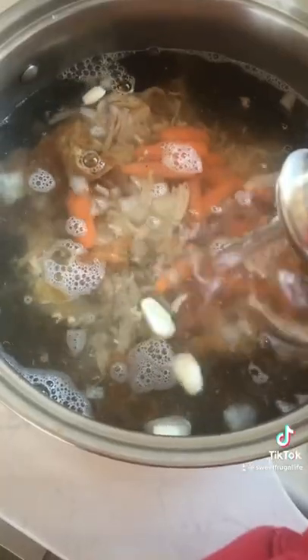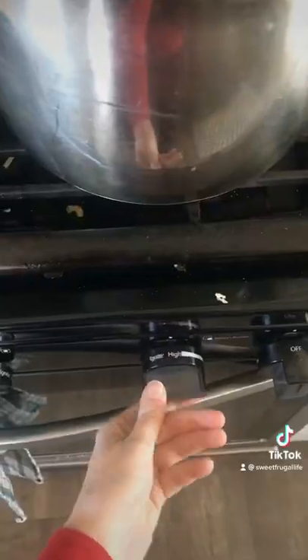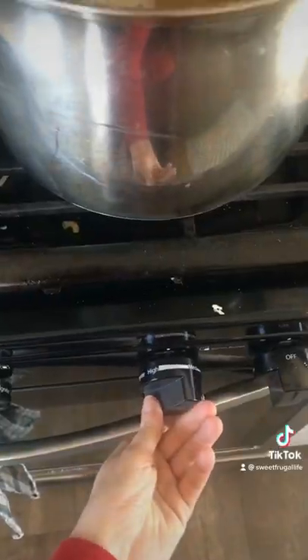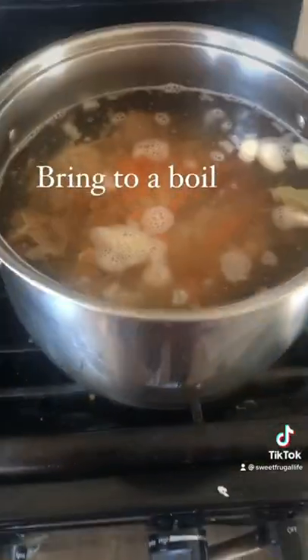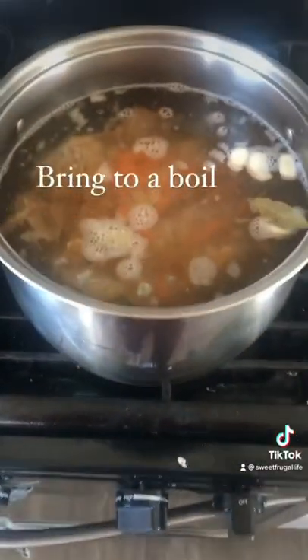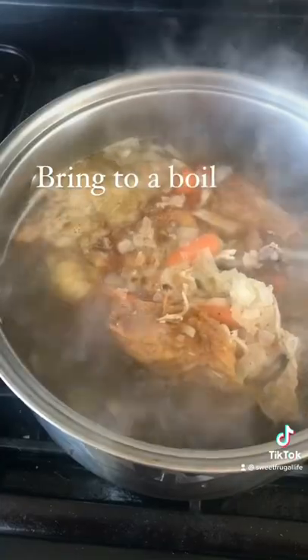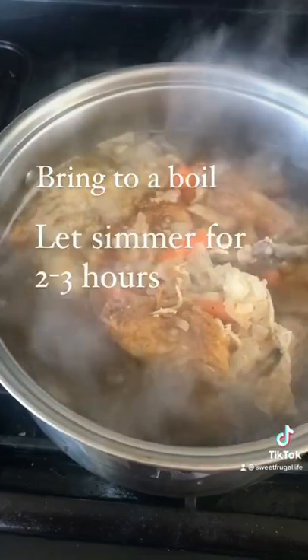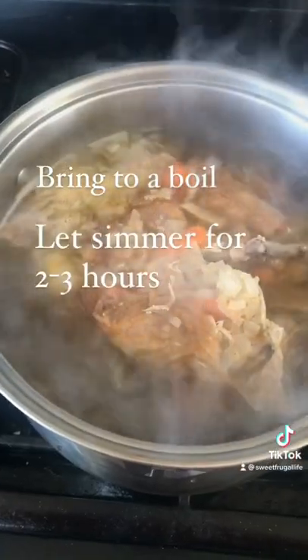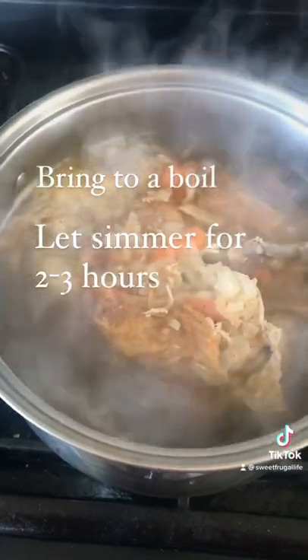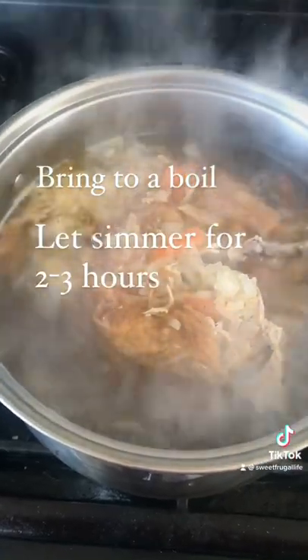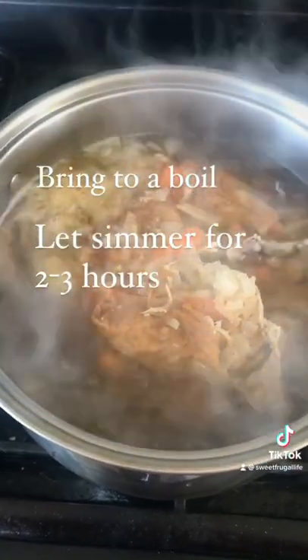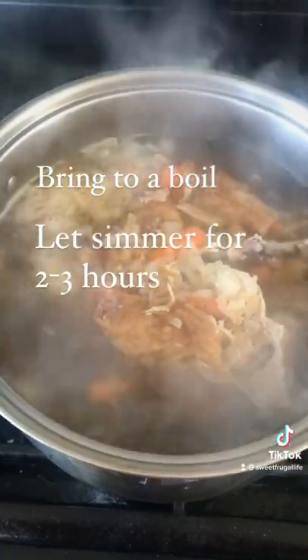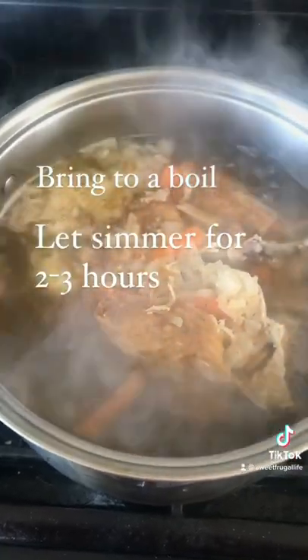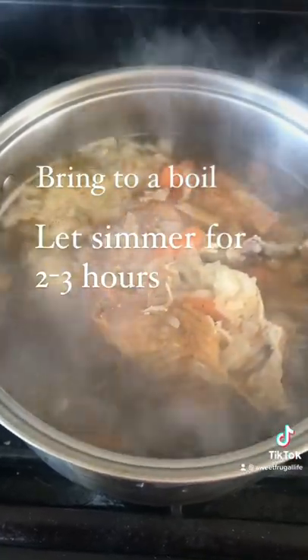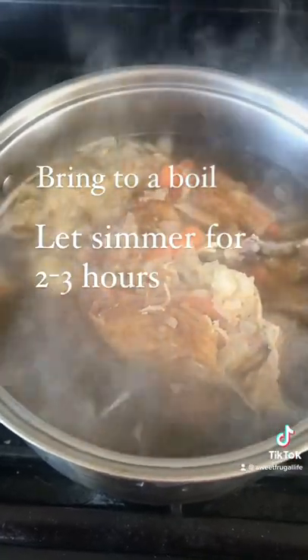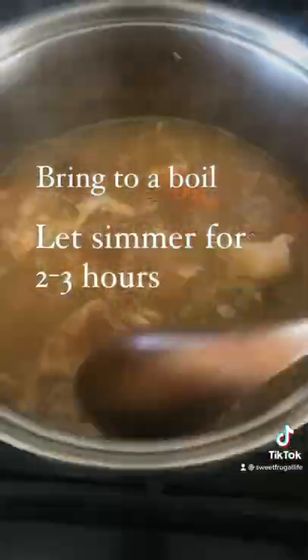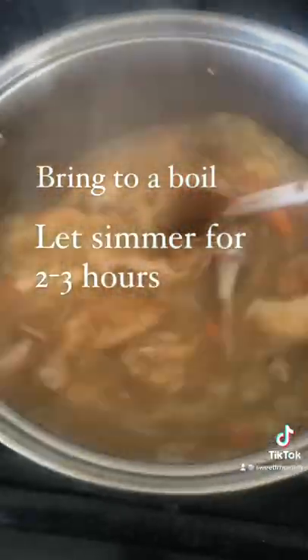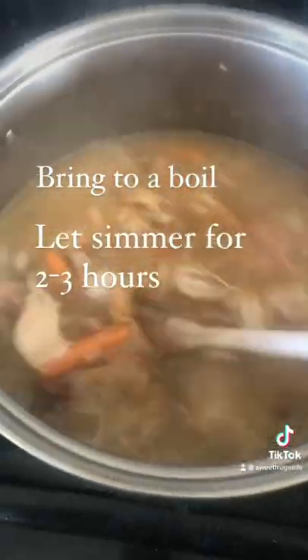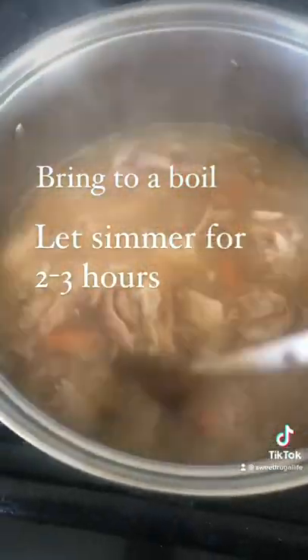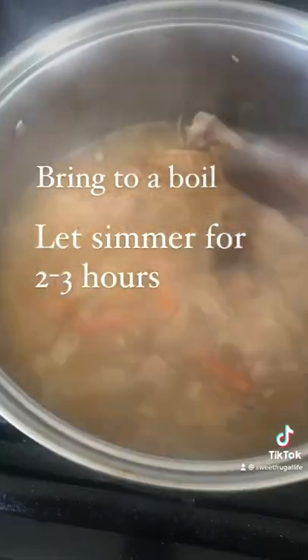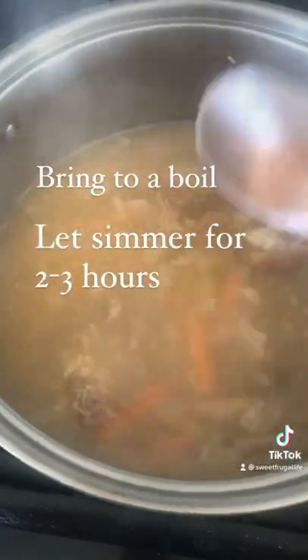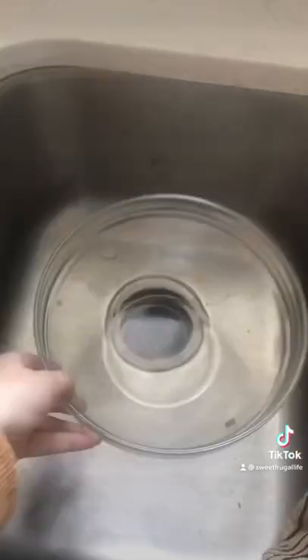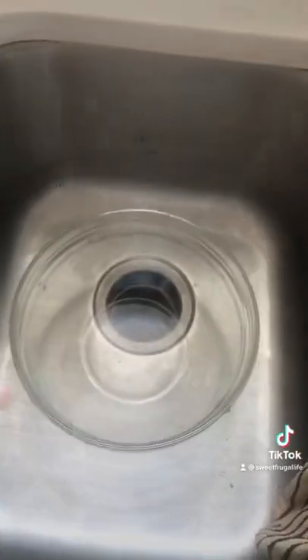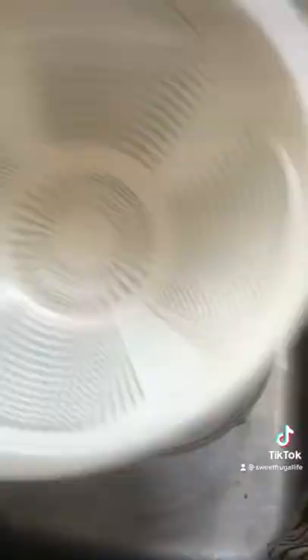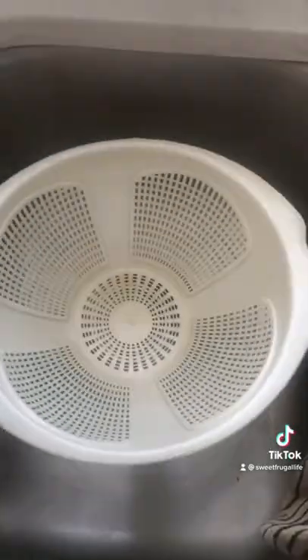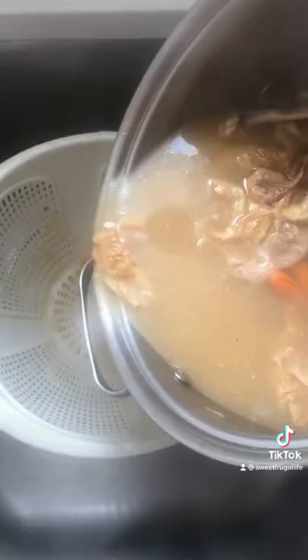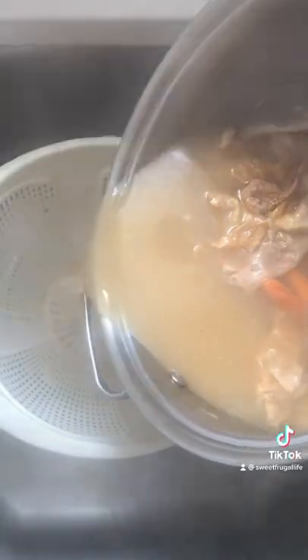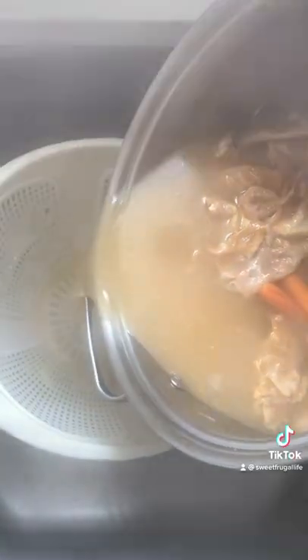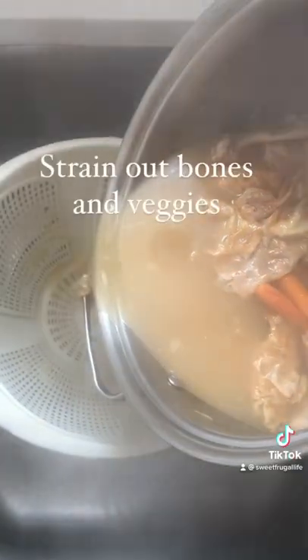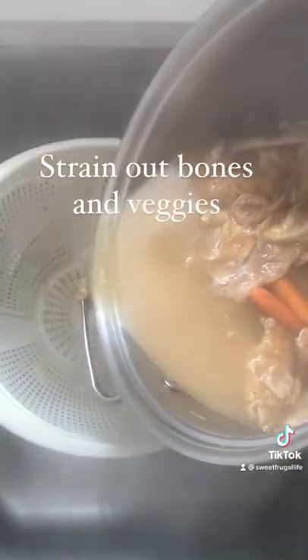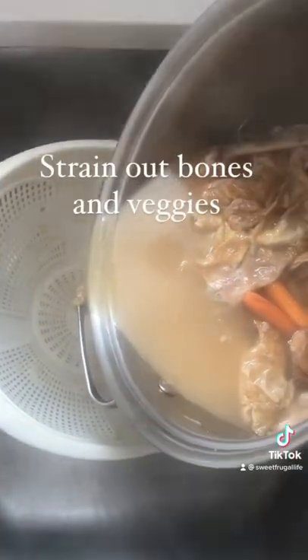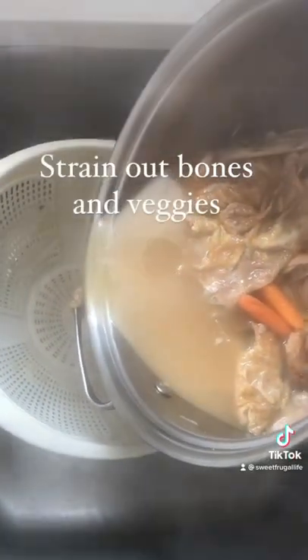Then fill up the stock pot with water, bring it to a boil, and let the broth simmer for about two to three hours over the stove. Once it's done, you'll want to strain out the bones and vegetables.